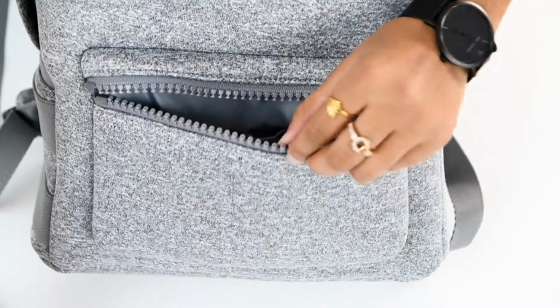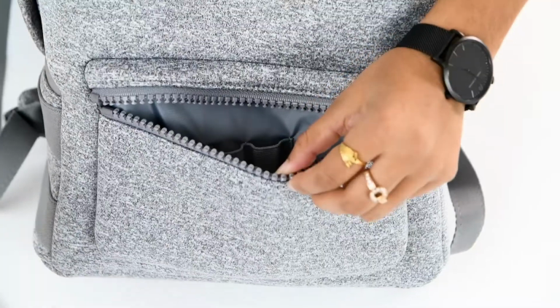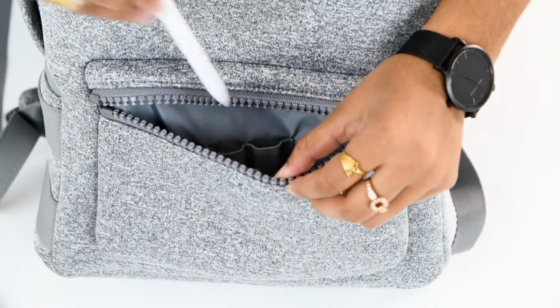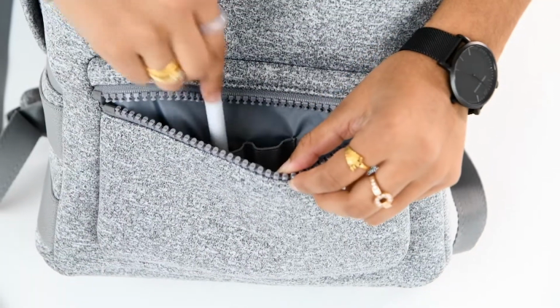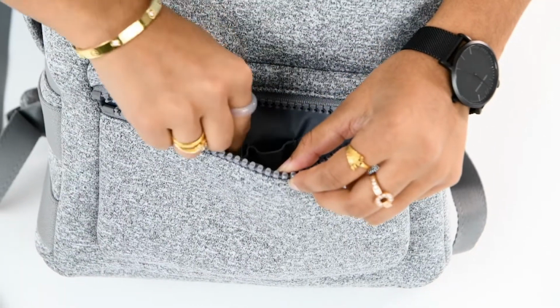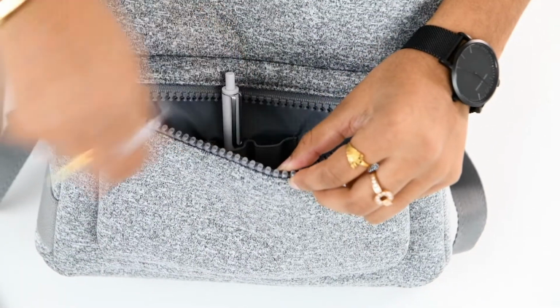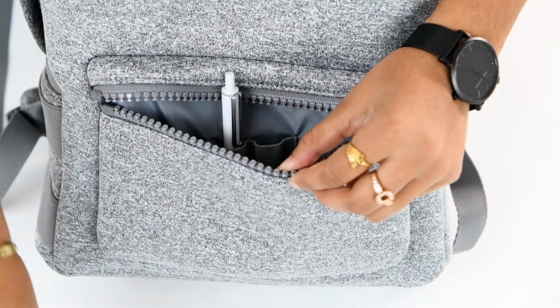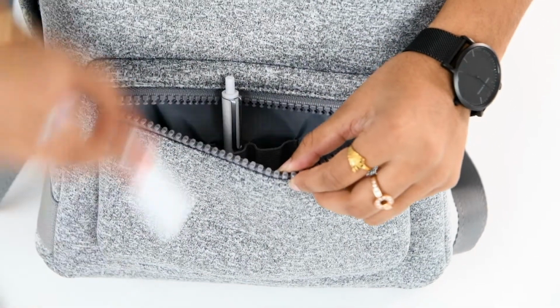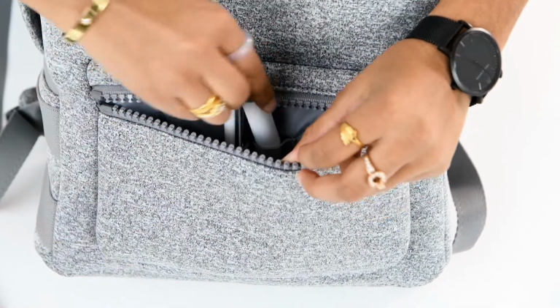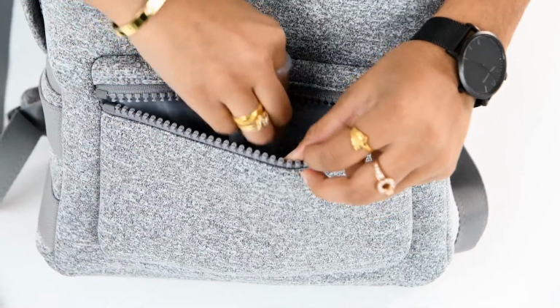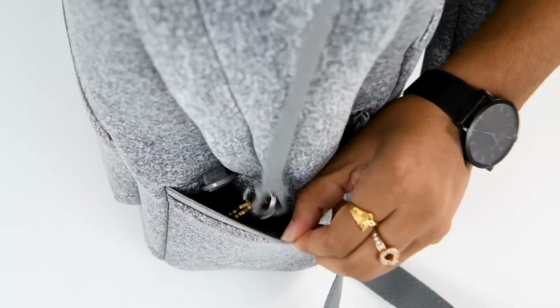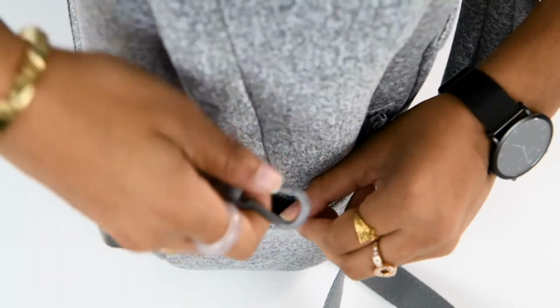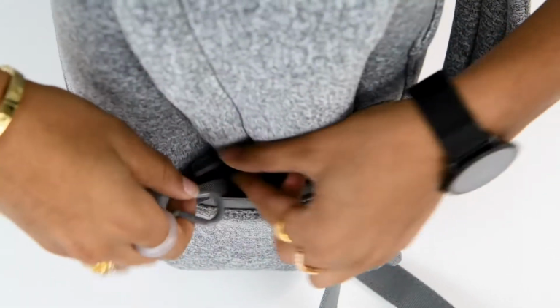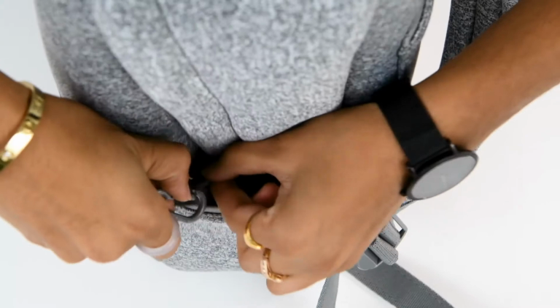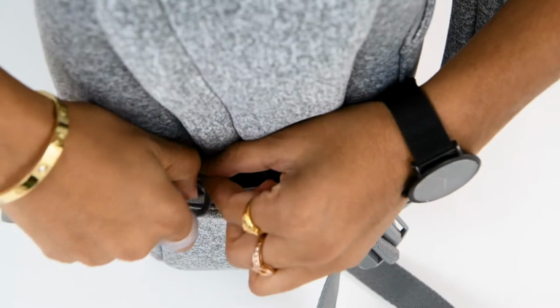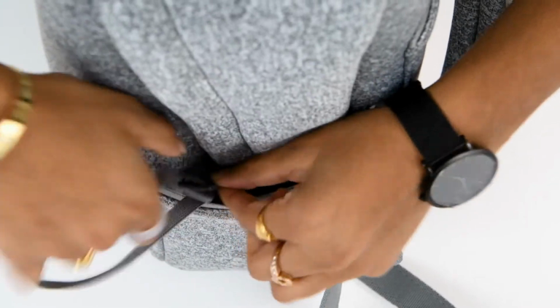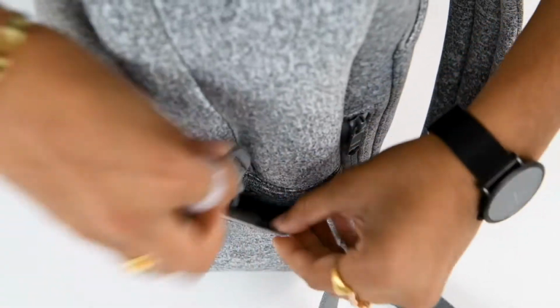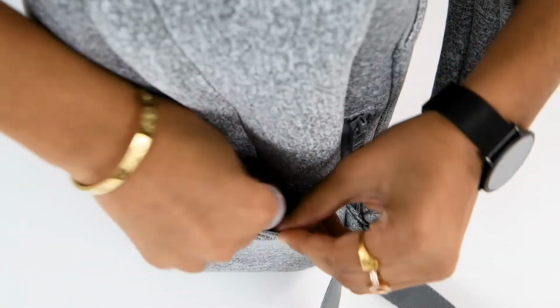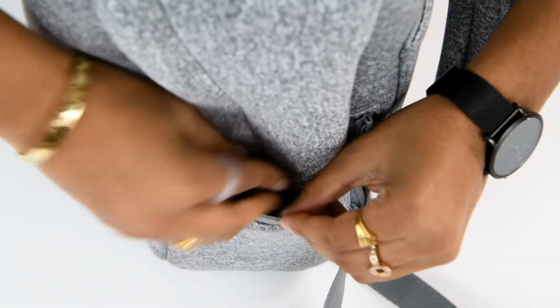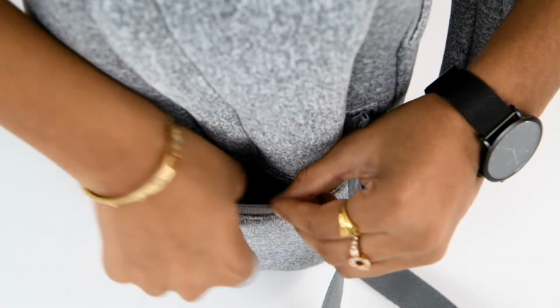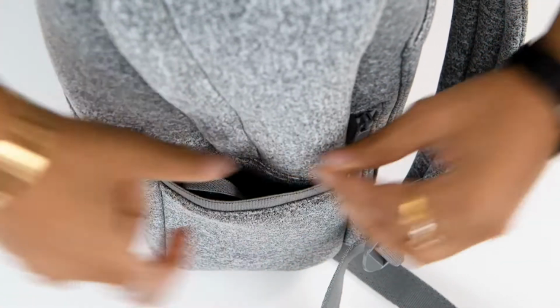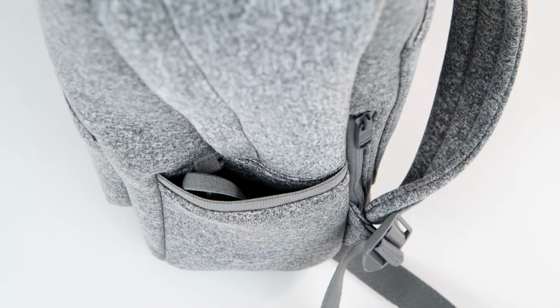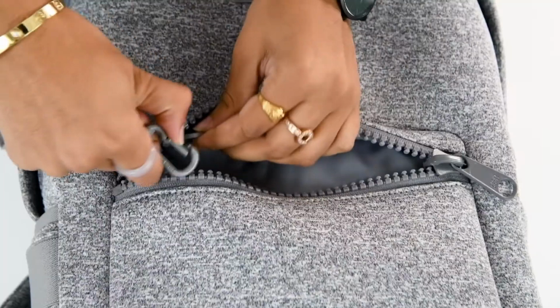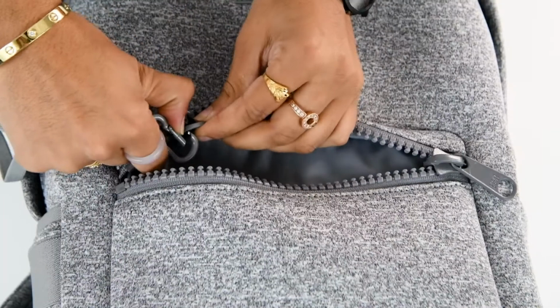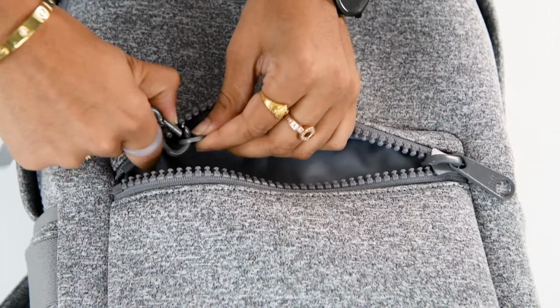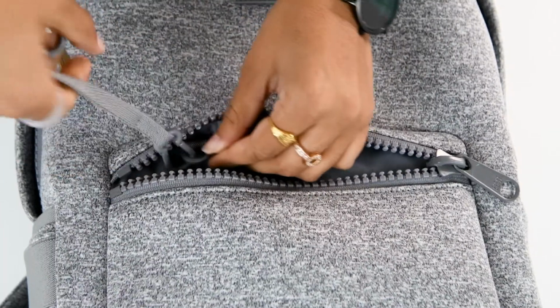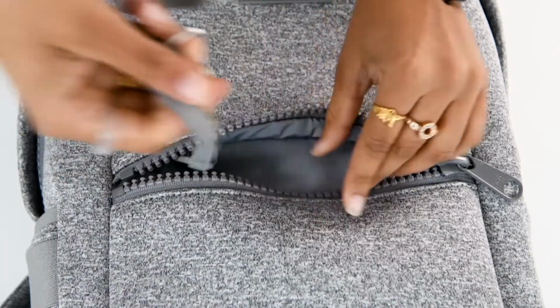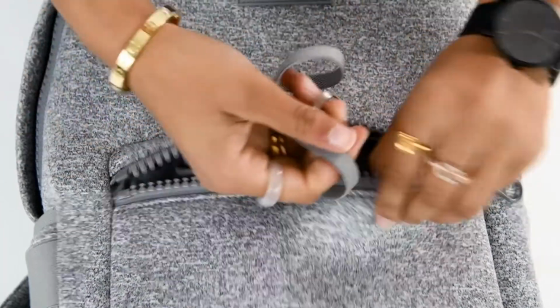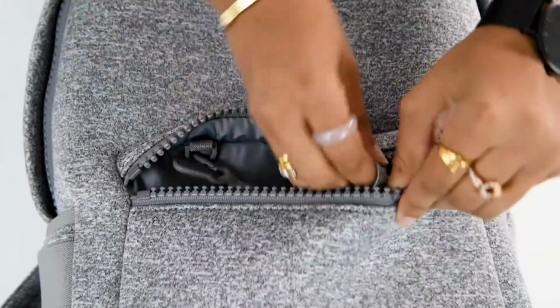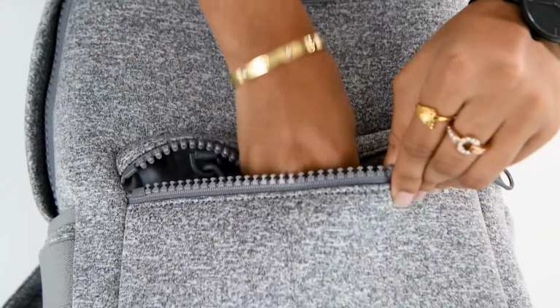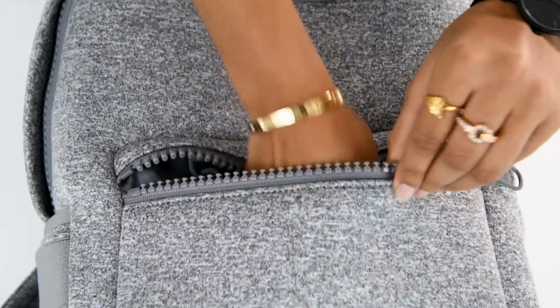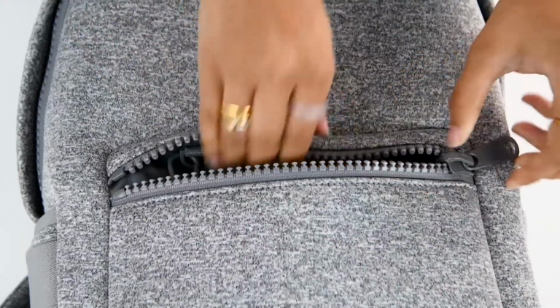The front zipper pocket features two pen loops and a d-ring. Additional d-rings can be found next to the laptop sleeve and in the right external side pocket, so that you have a number of places to attach your stretch key leash.